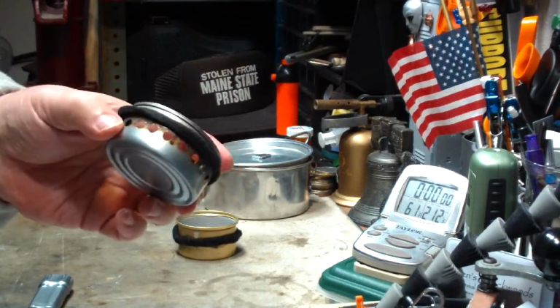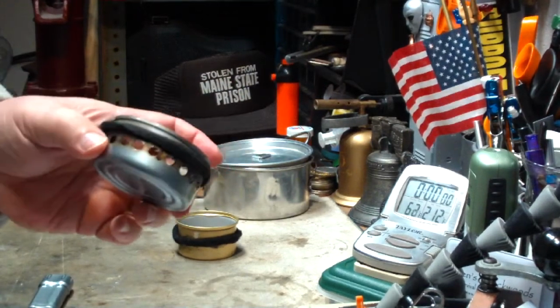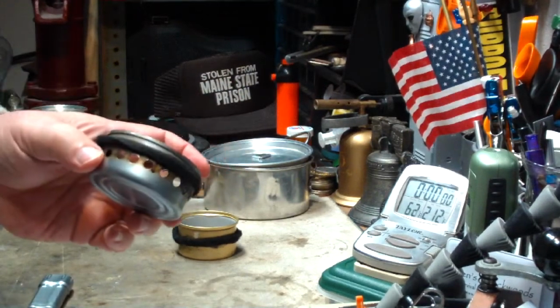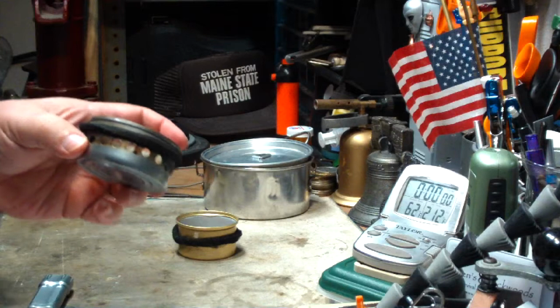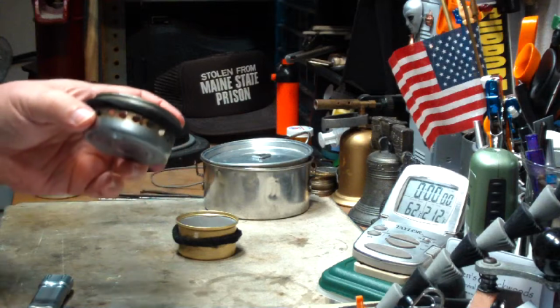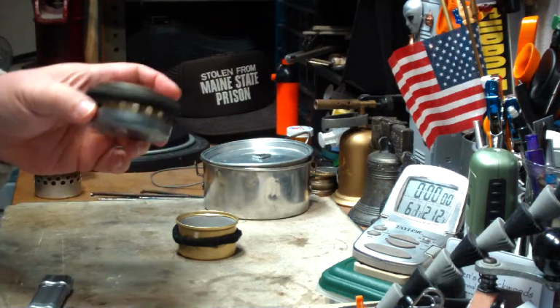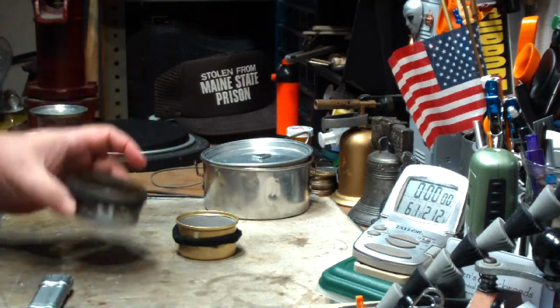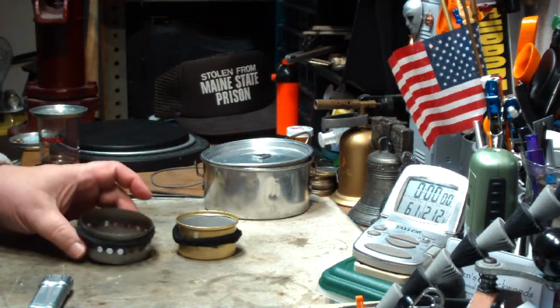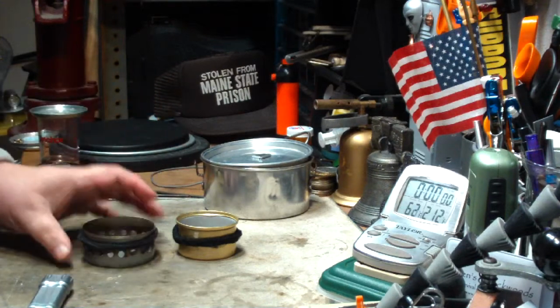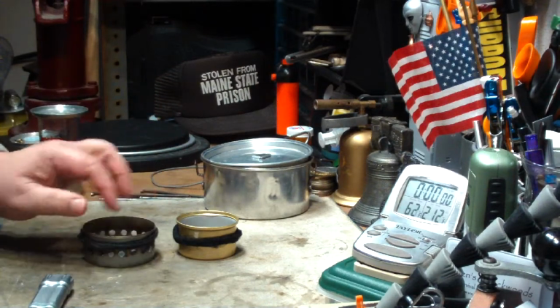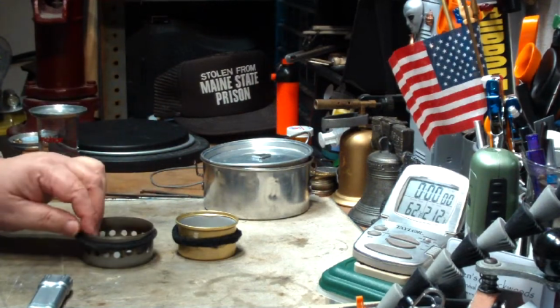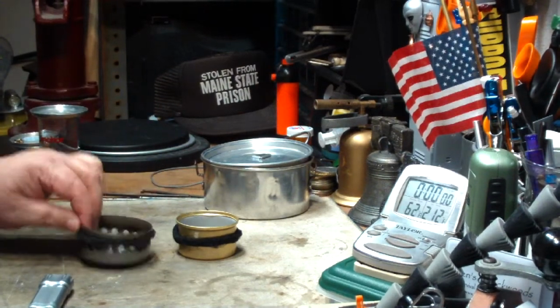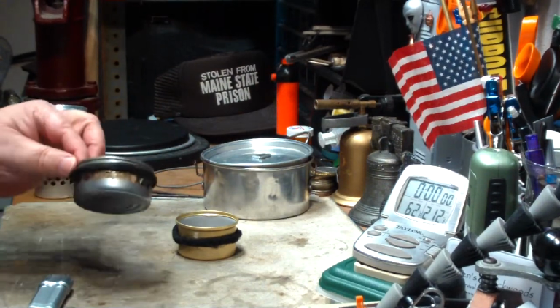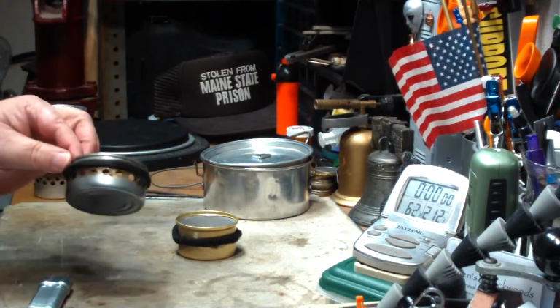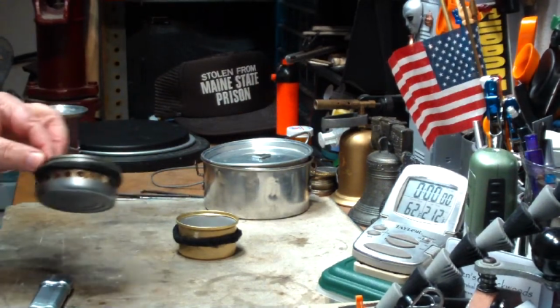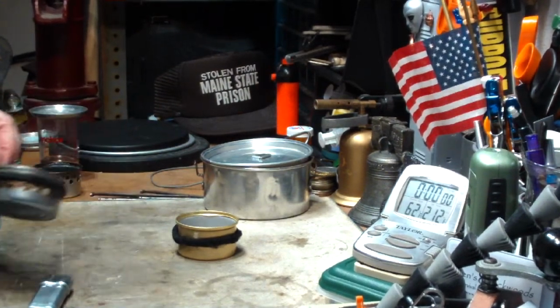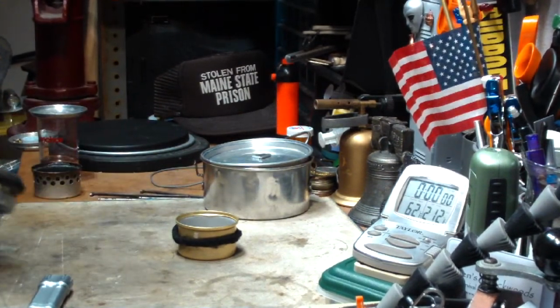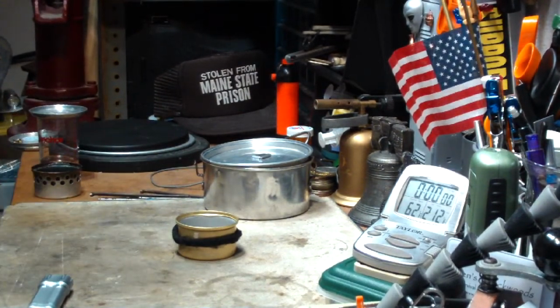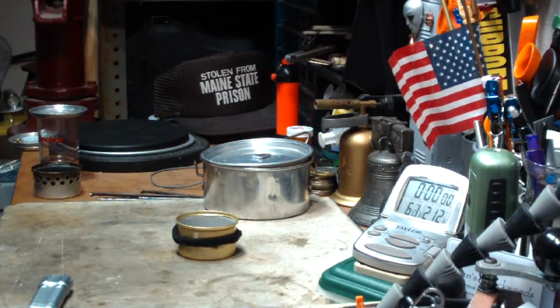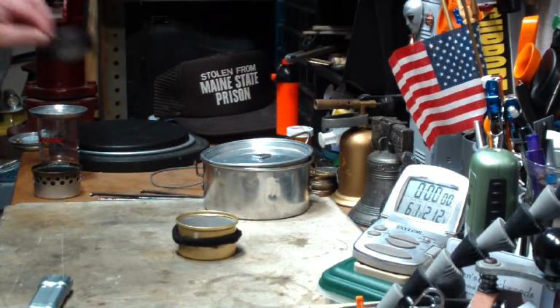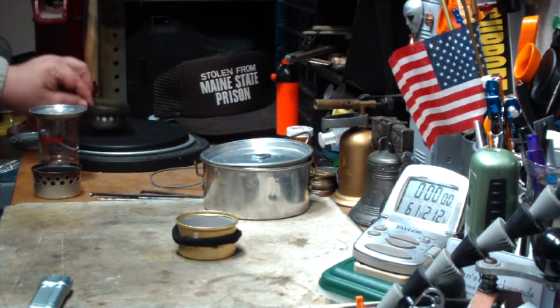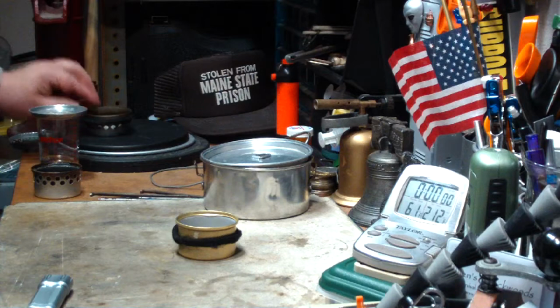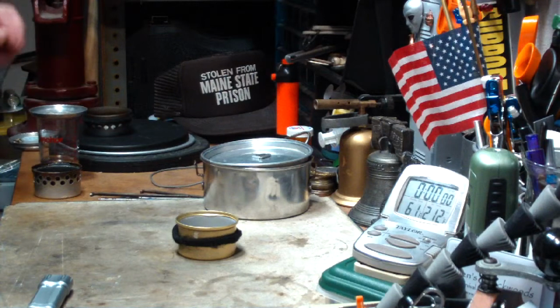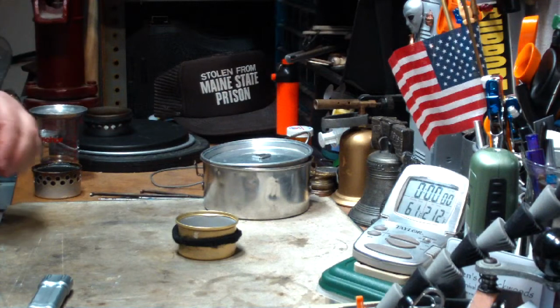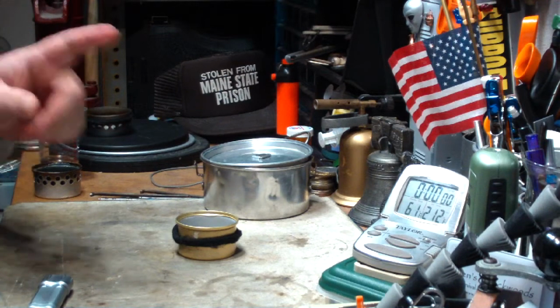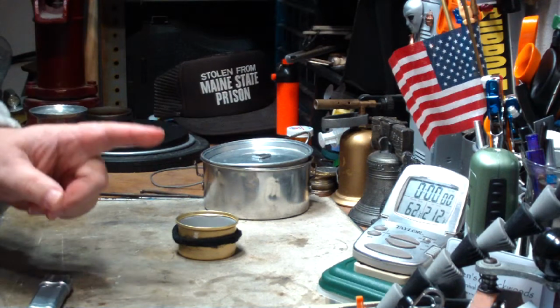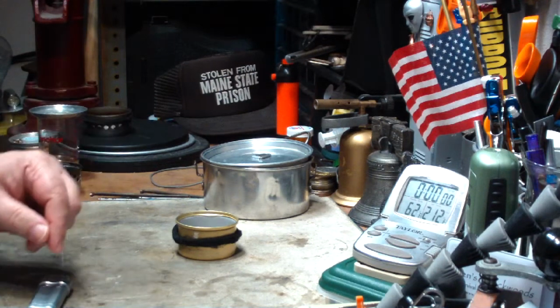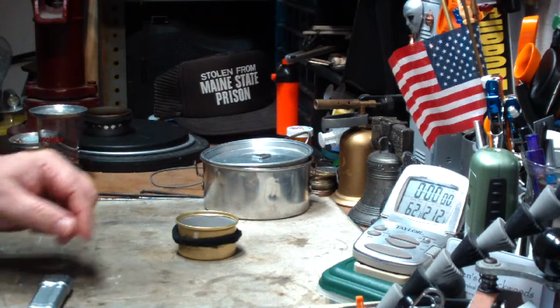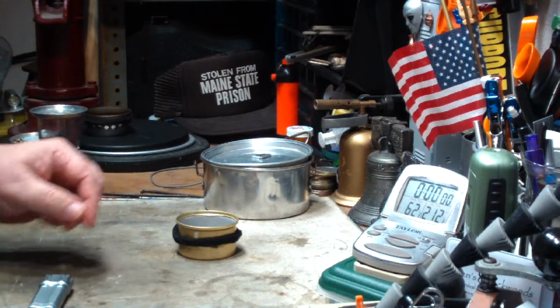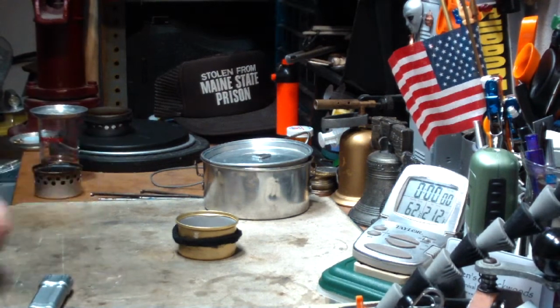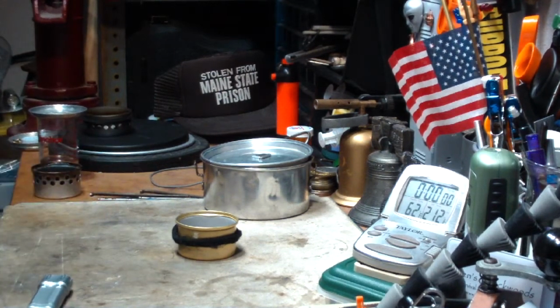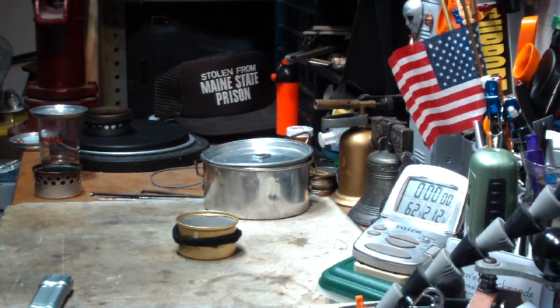Got a real good burn. Two cups of water starting at 61 degrees came to a boil in 4 minutes 10 seconds using one fluid ounce of methanol.